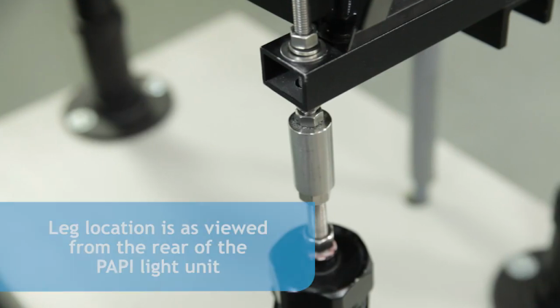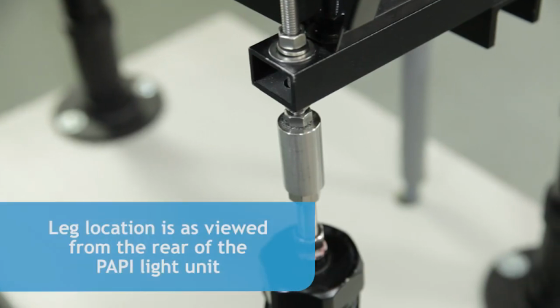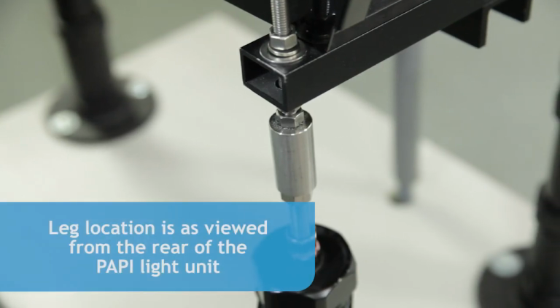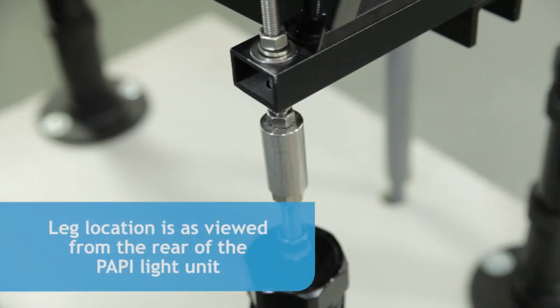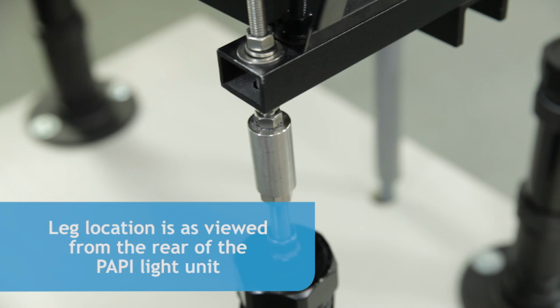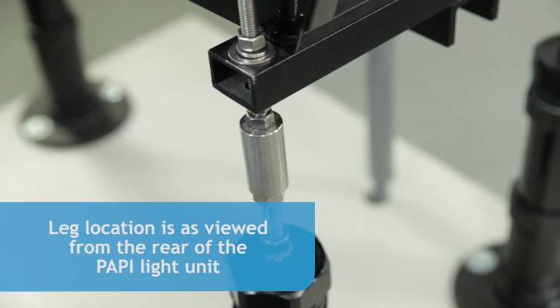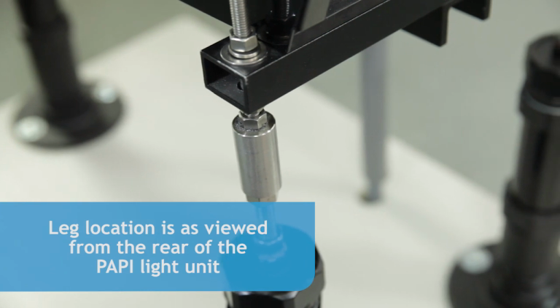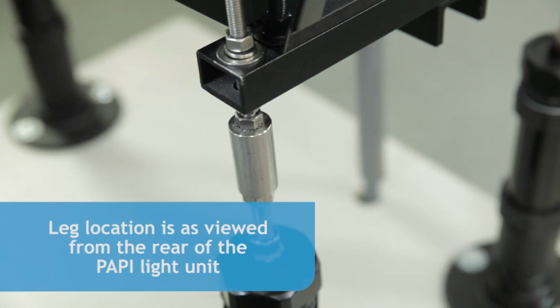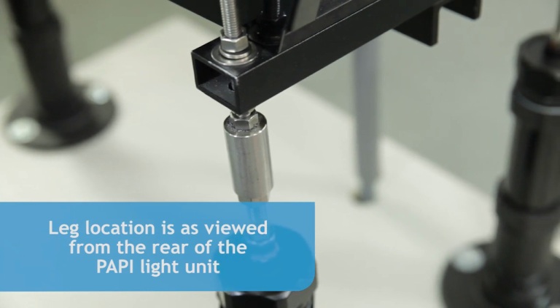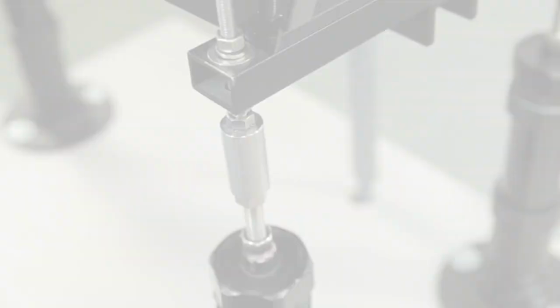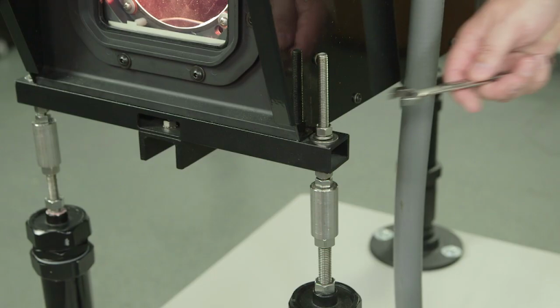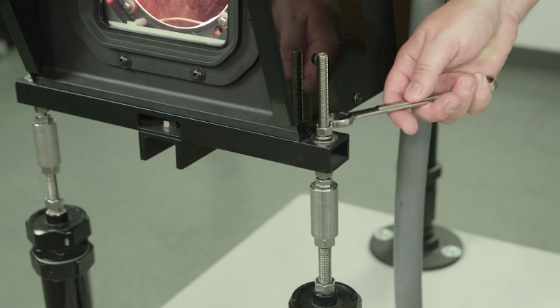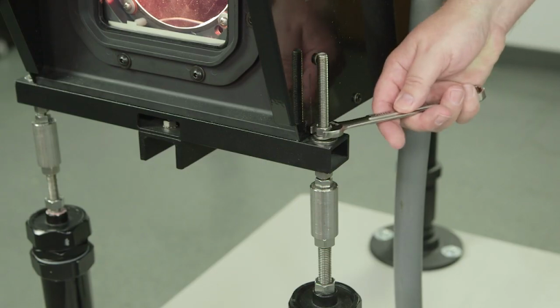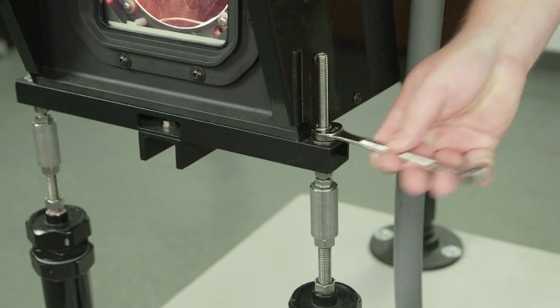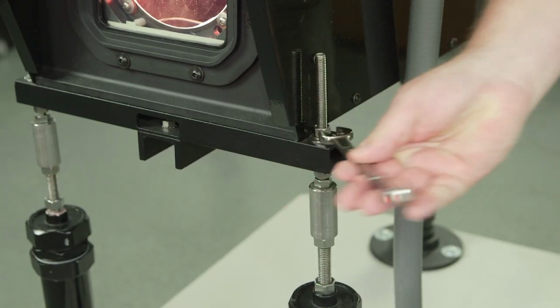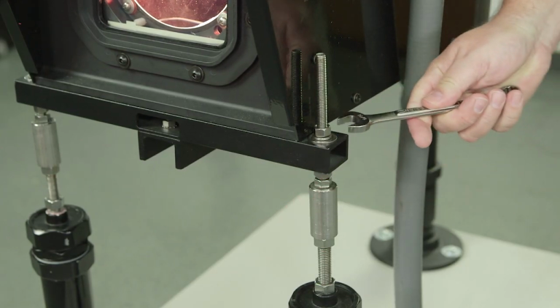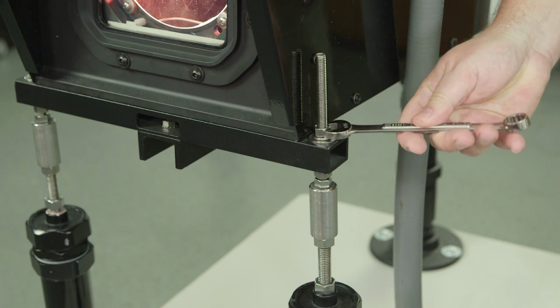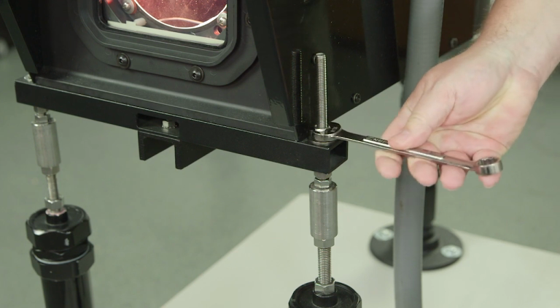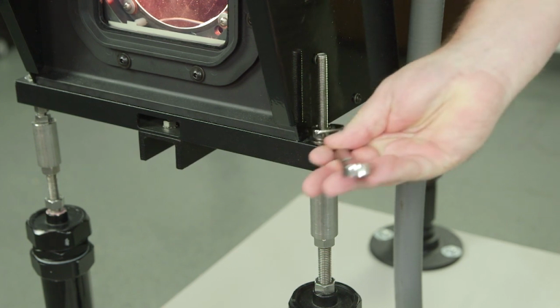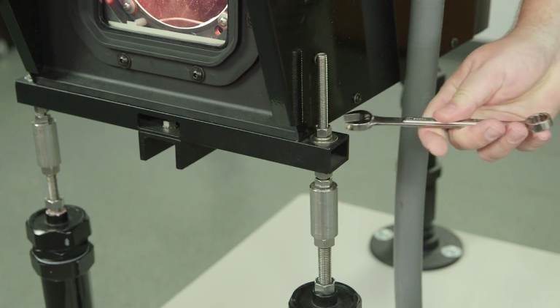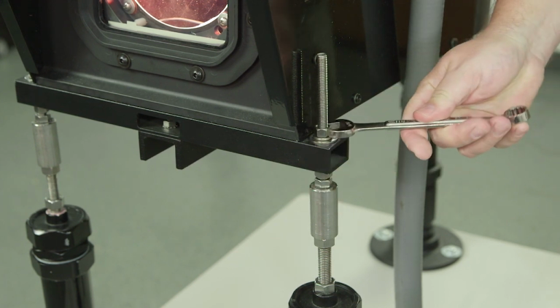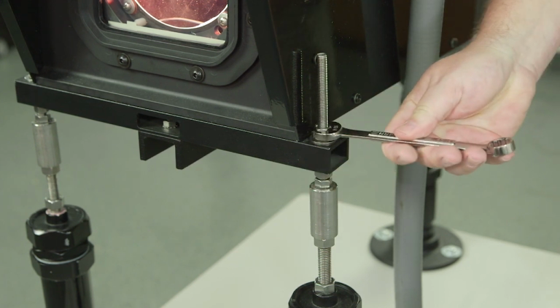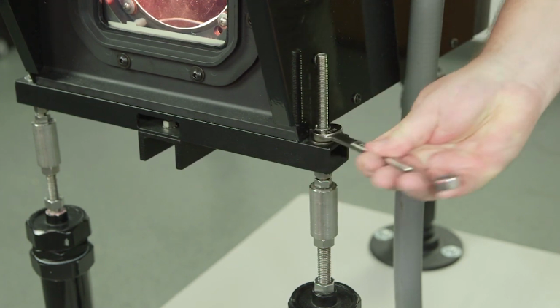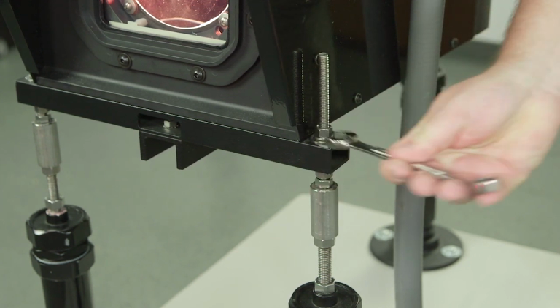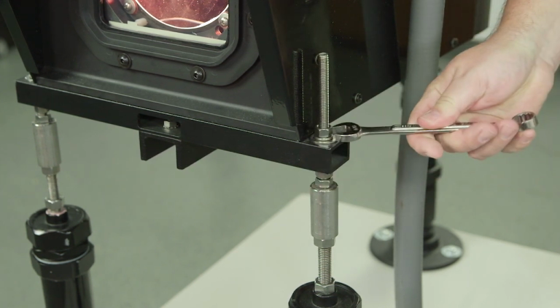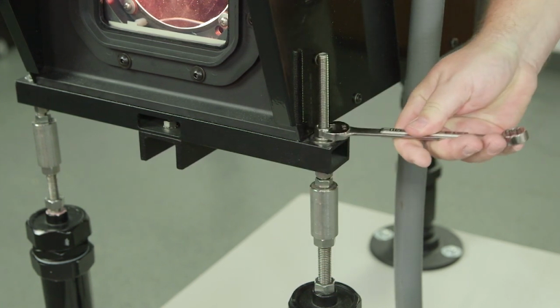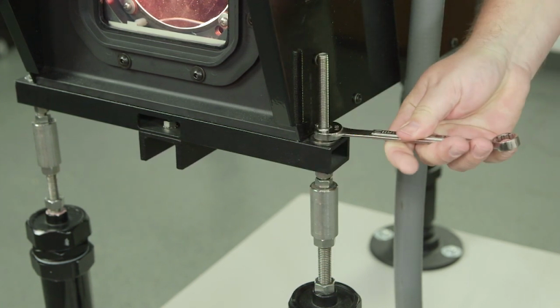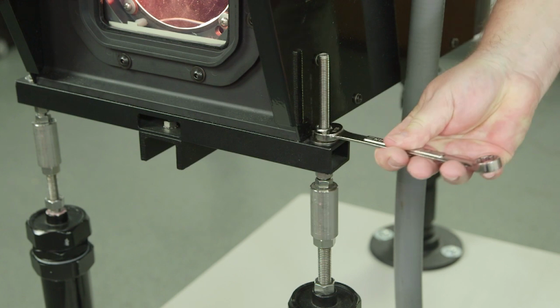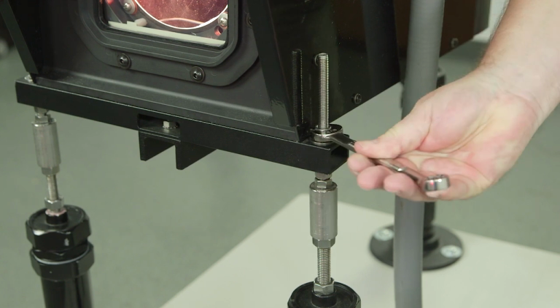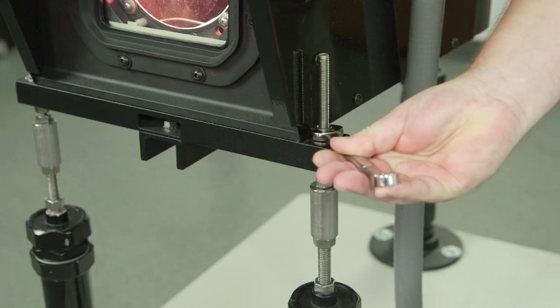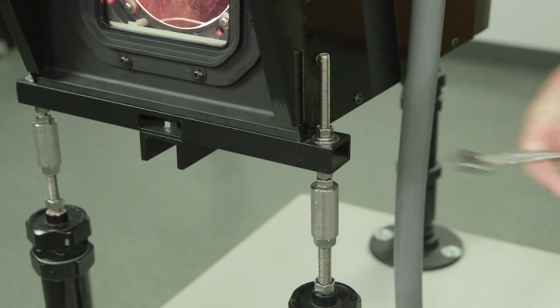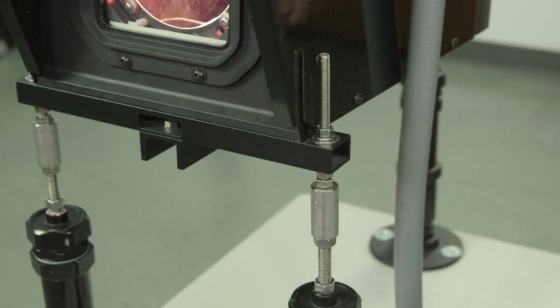During the alignment of the PAPI, we will use the left front leg as the pivot point. First, tighten the upper hex nut on the left front leg. Do not tighten the lower hex nut. The left front leg will now be the pivot point for the following operations.